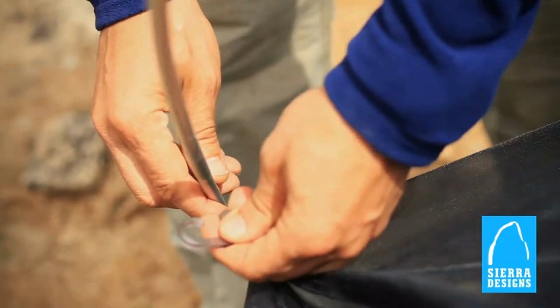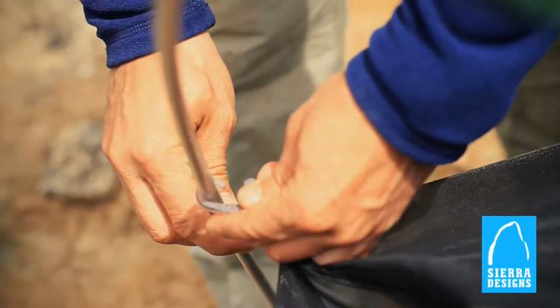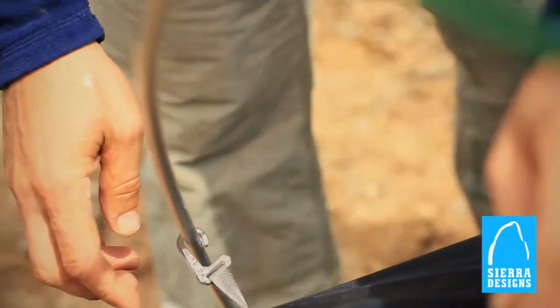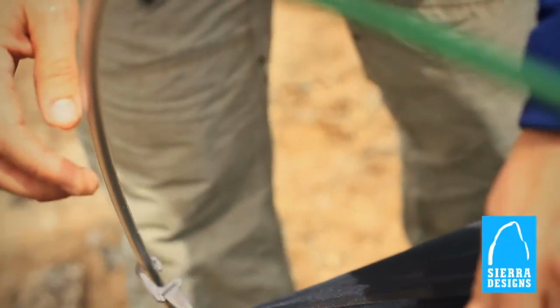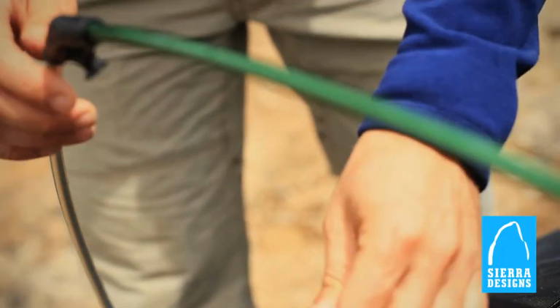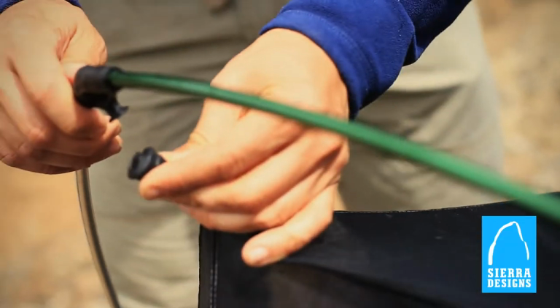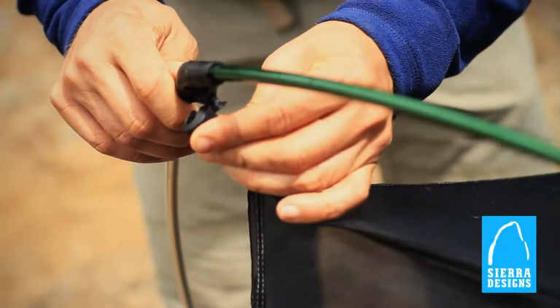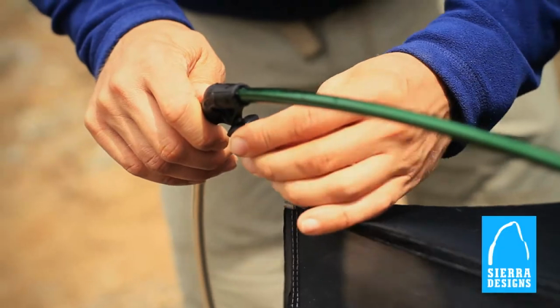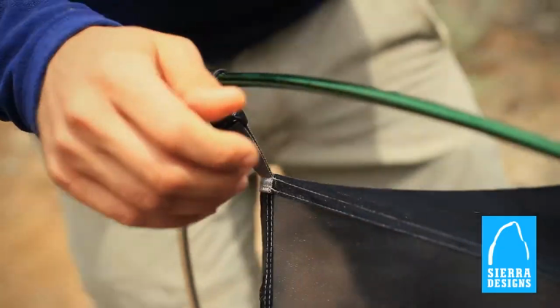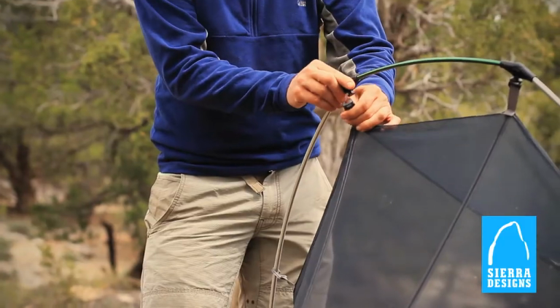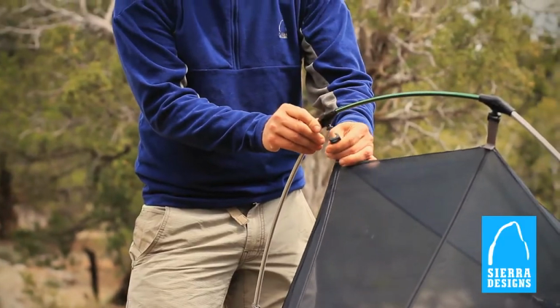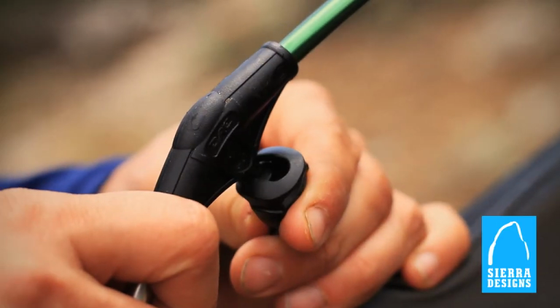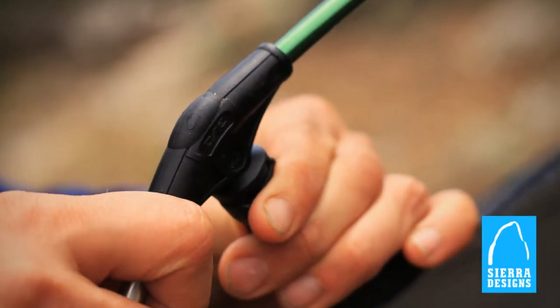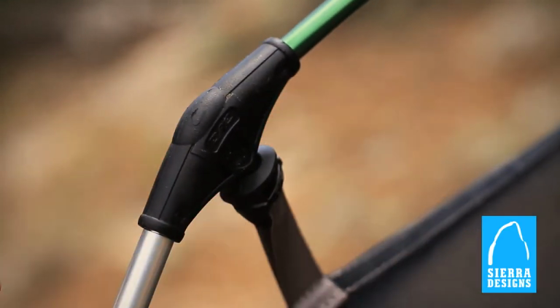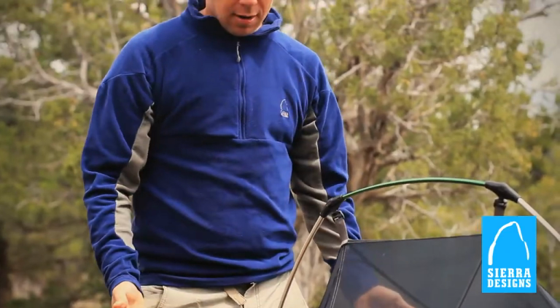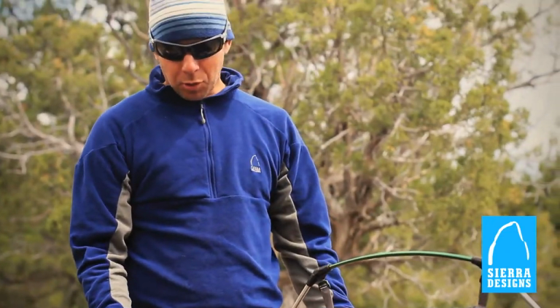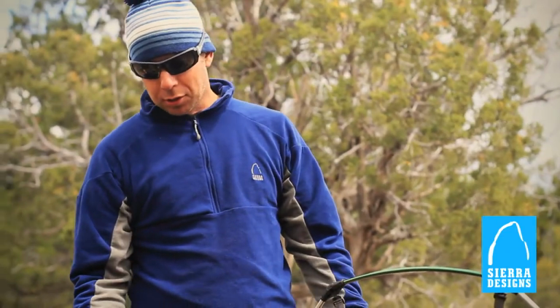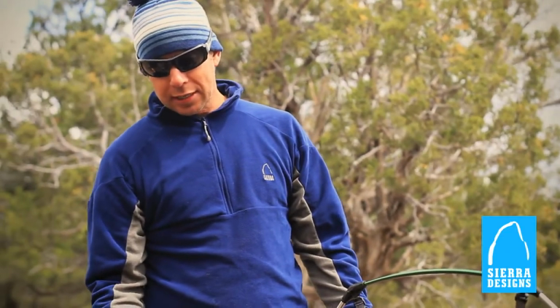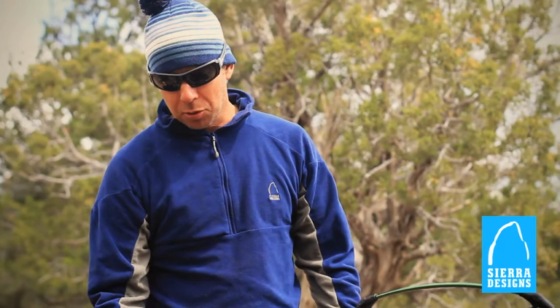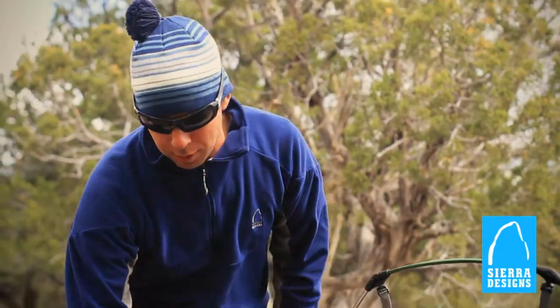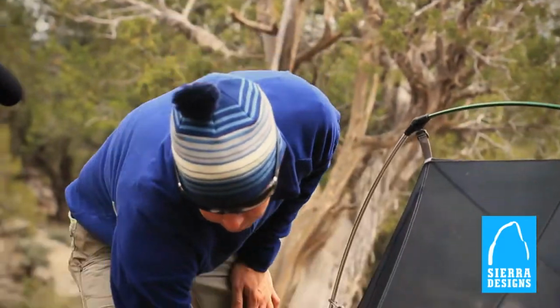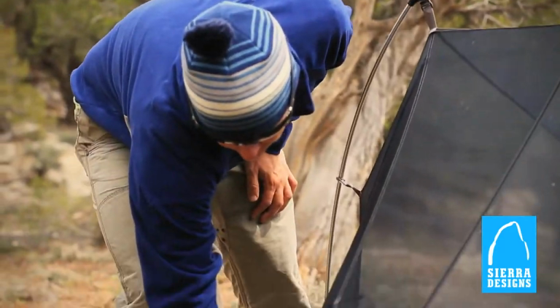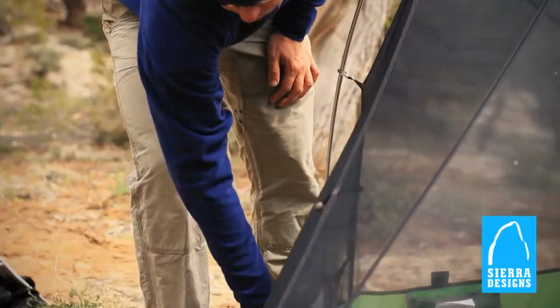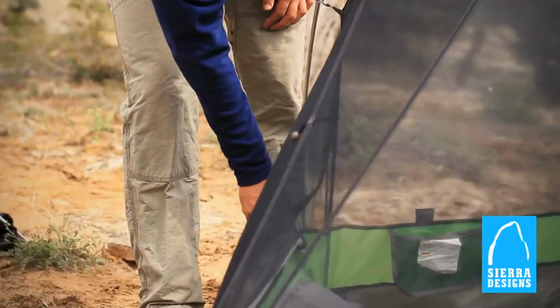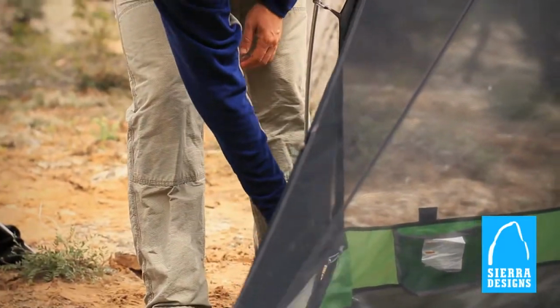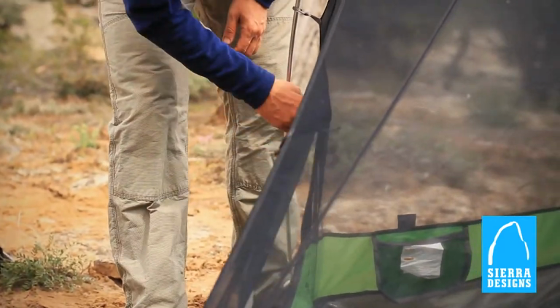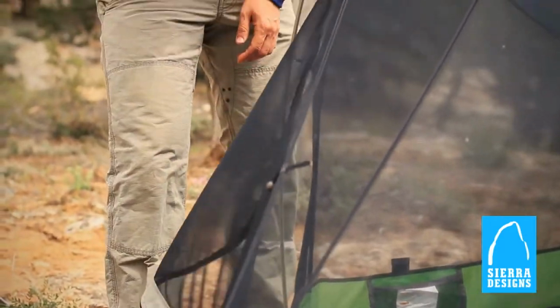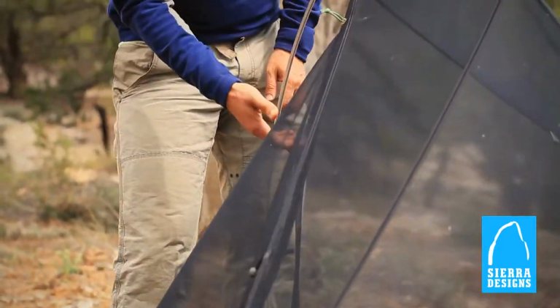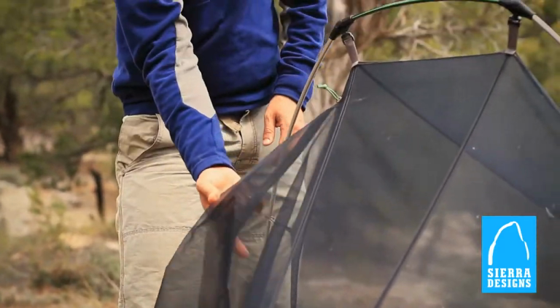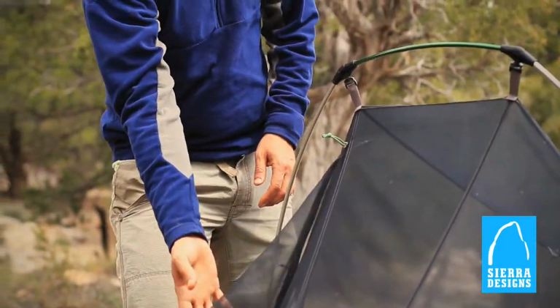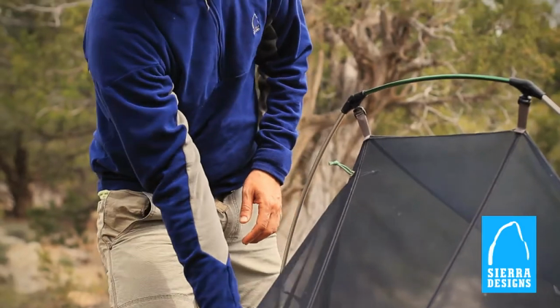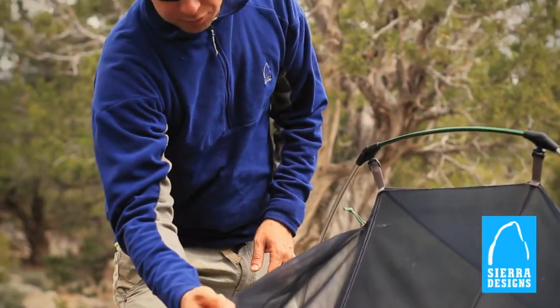Just the ultralight weight clips as well as the H clips here. The door is an ultralight D door as well, so you don't have a full zip door, but again you're saving critical ounces by not having a larger zipper.